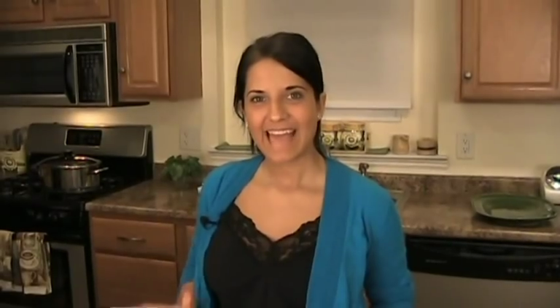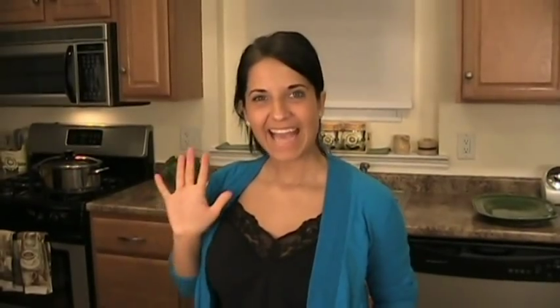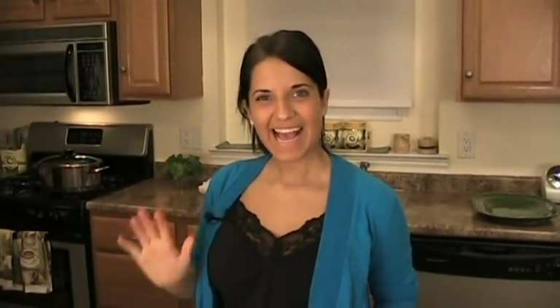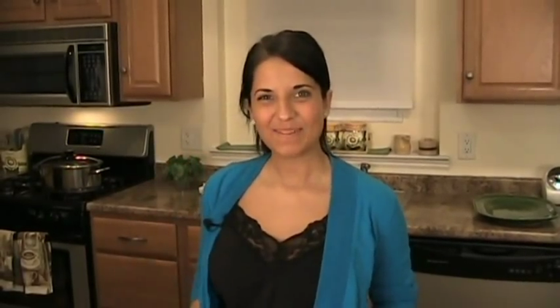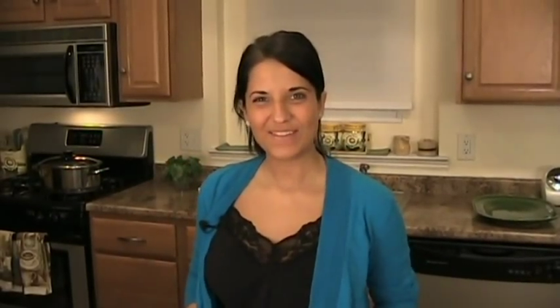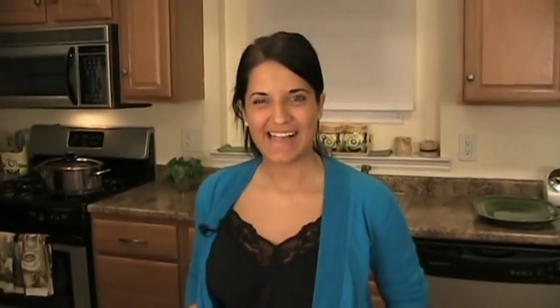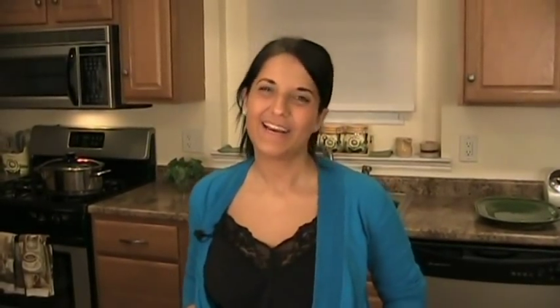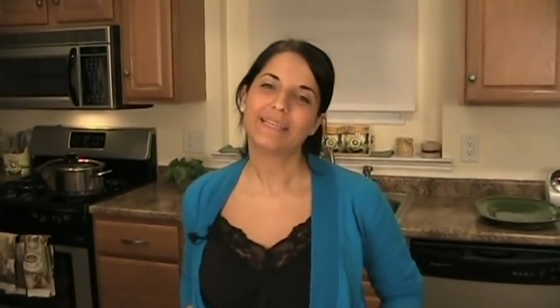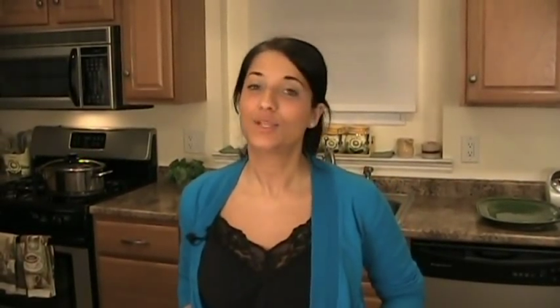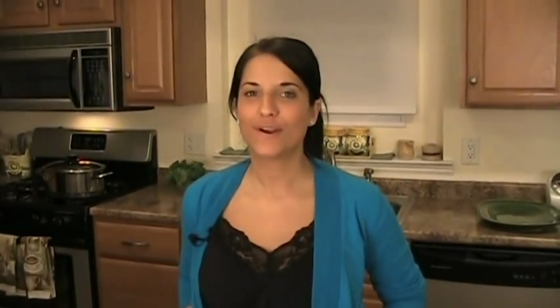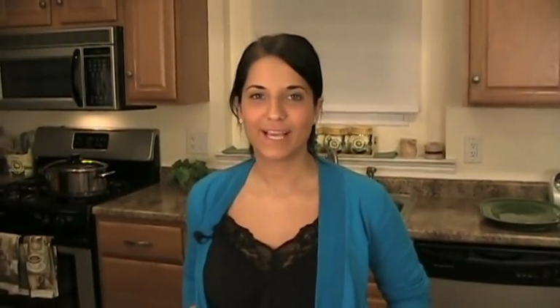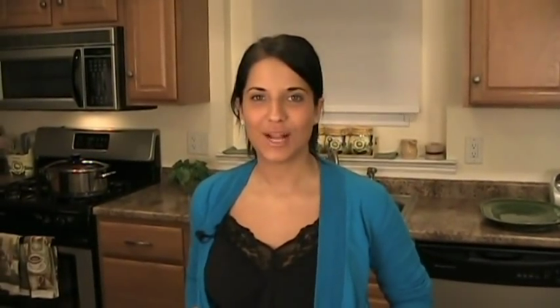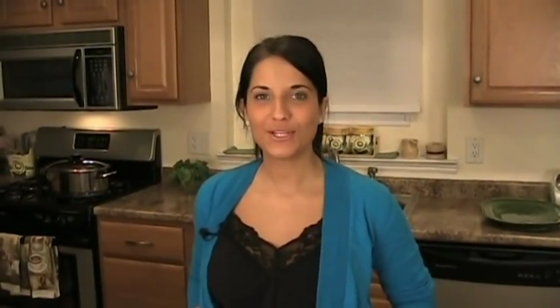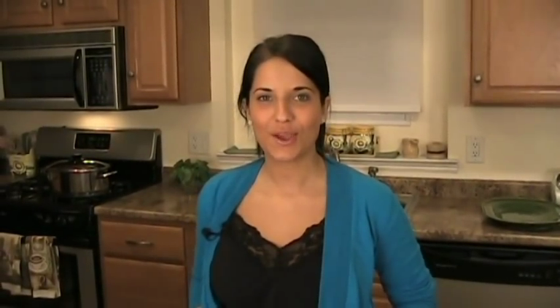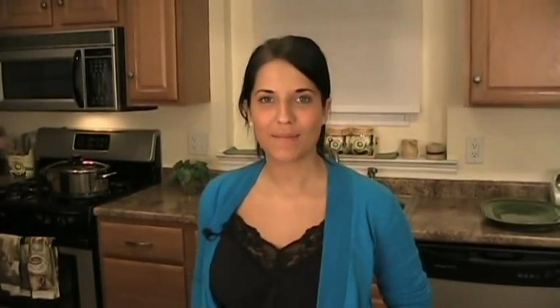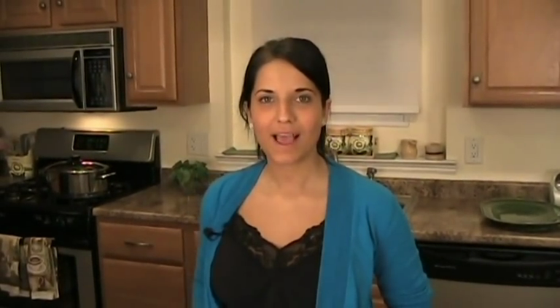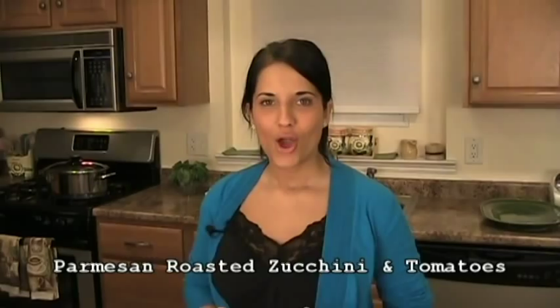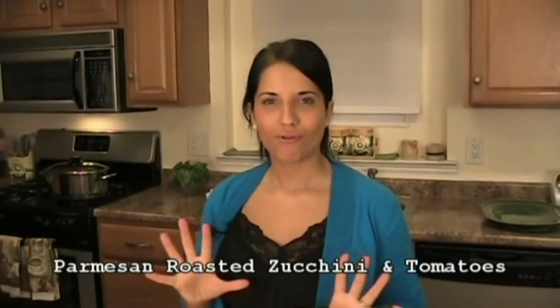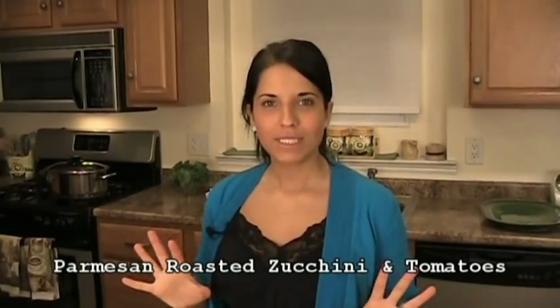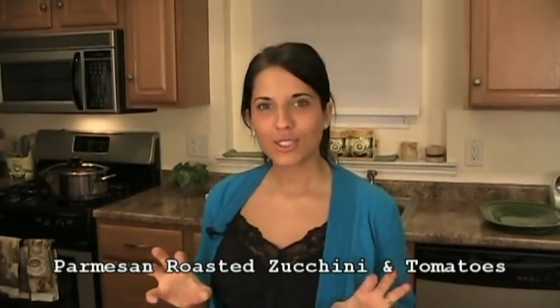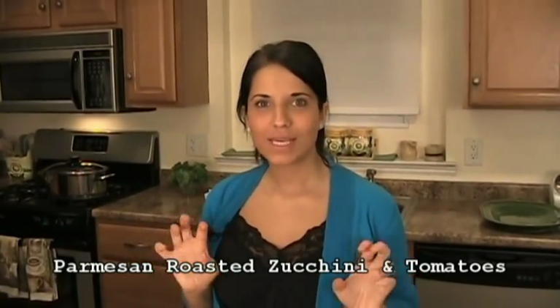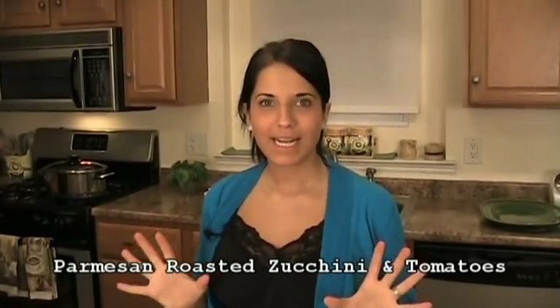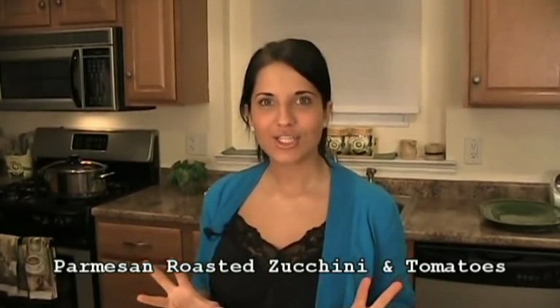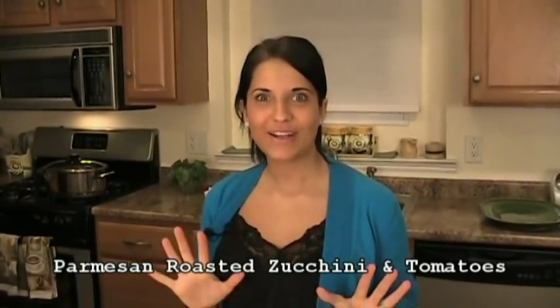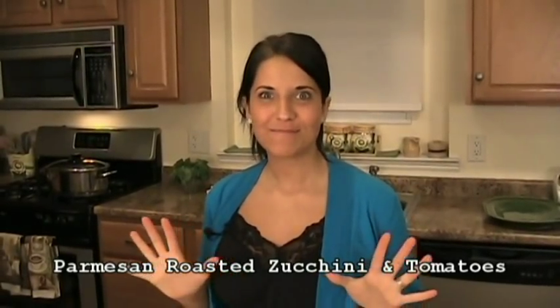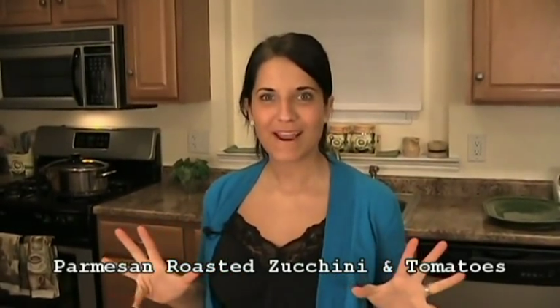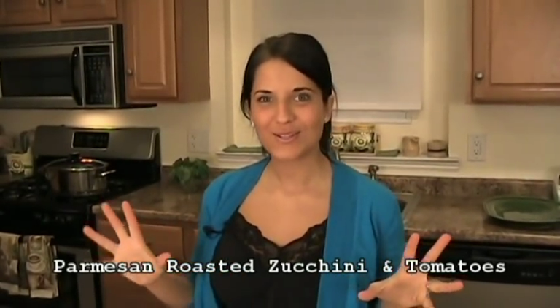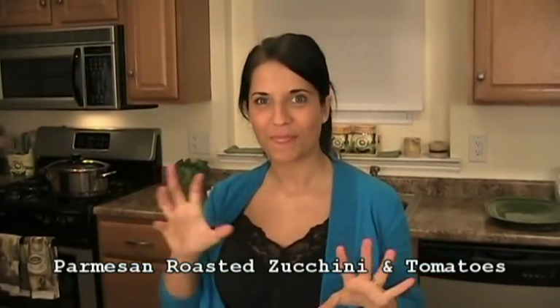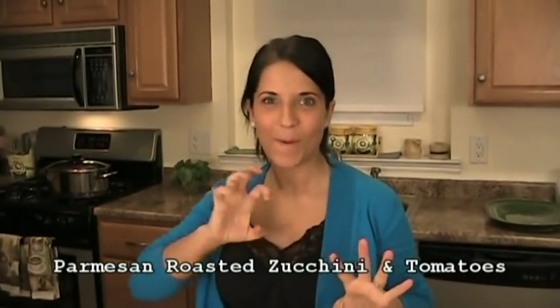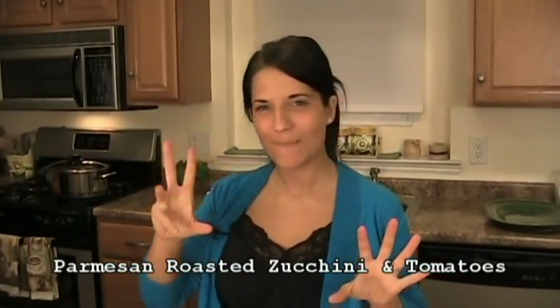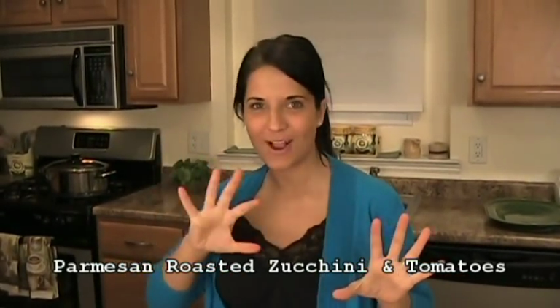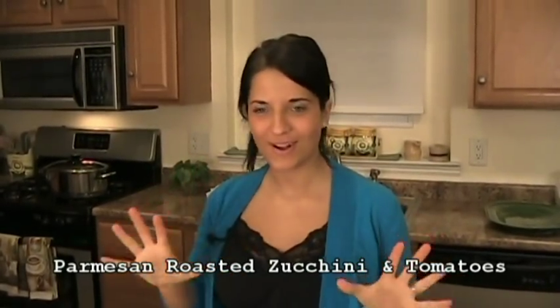Hi guys, I'm Laura Vitale. On this episode of Laura in the Kitchen, I'm going to show you how to make a roasted zucchini and cherry tomatoes with a Parmesan crust.